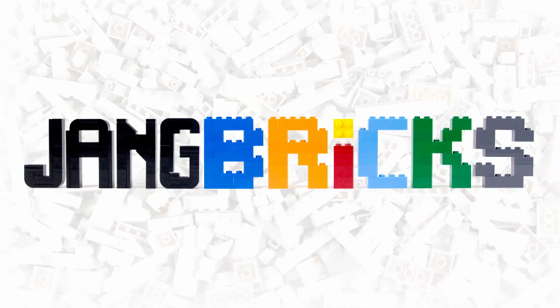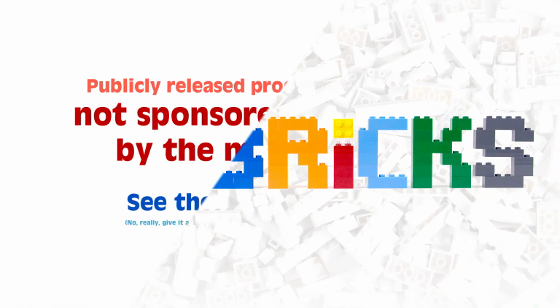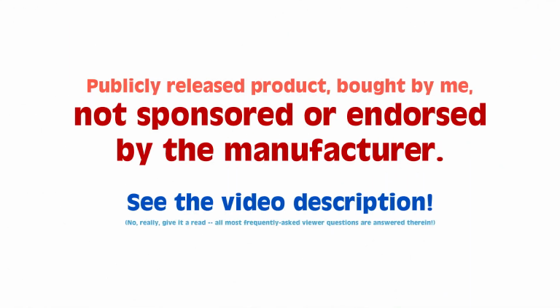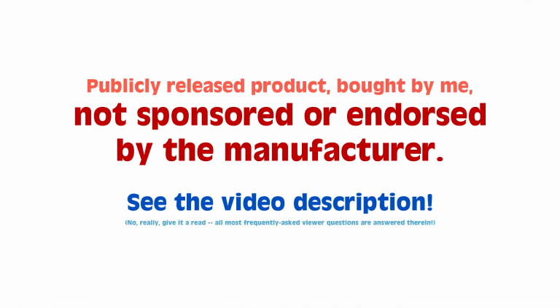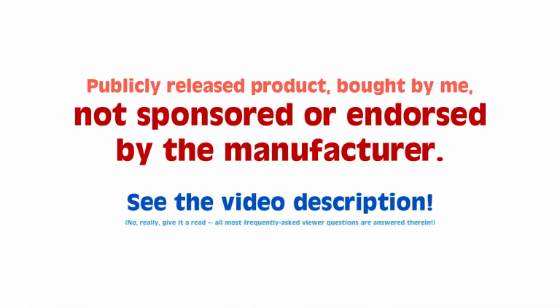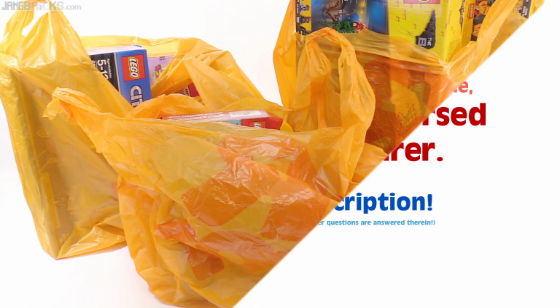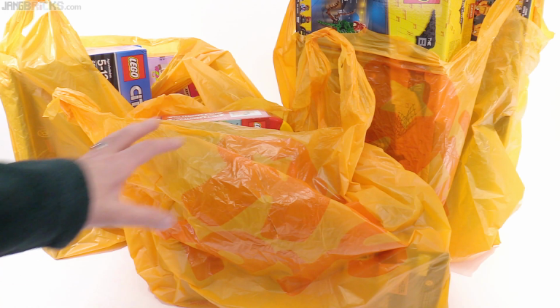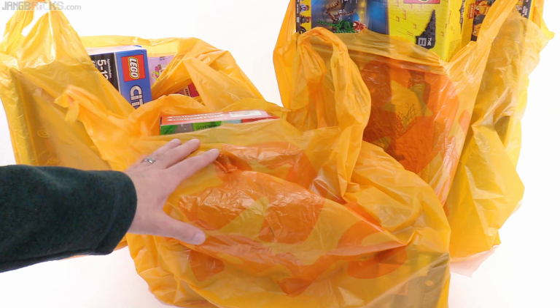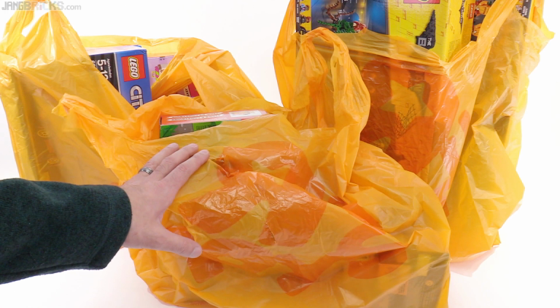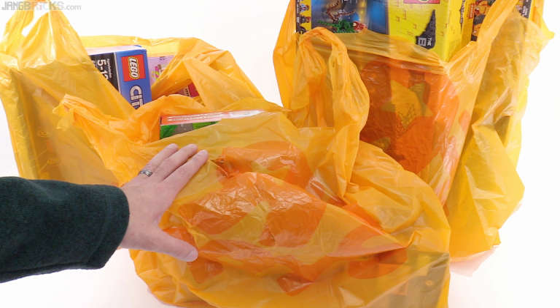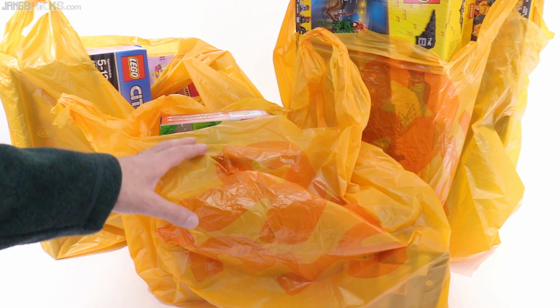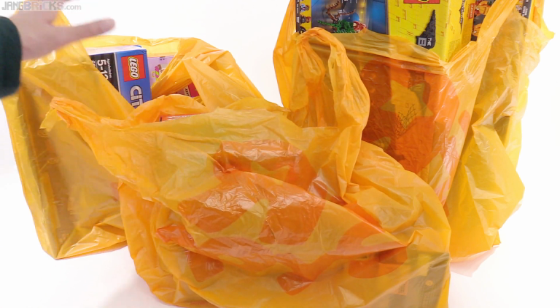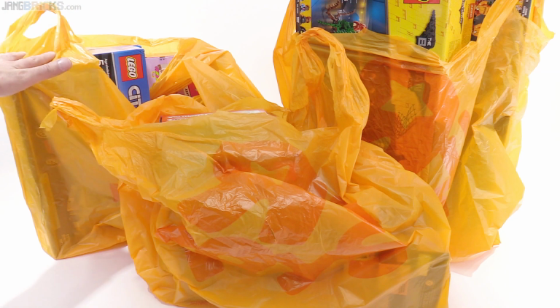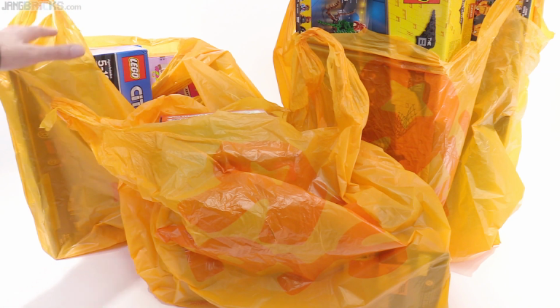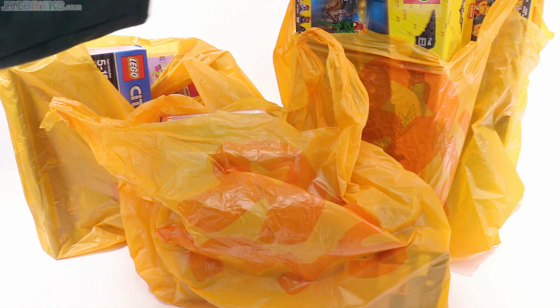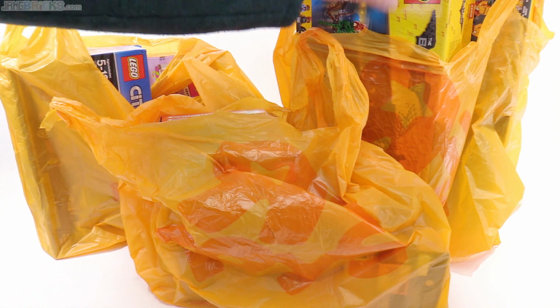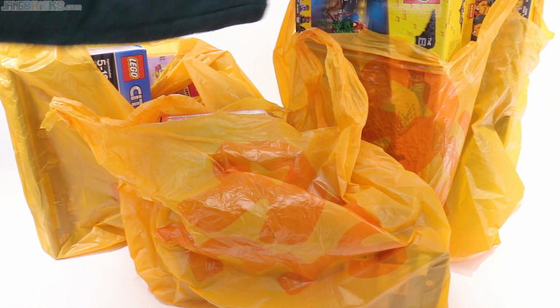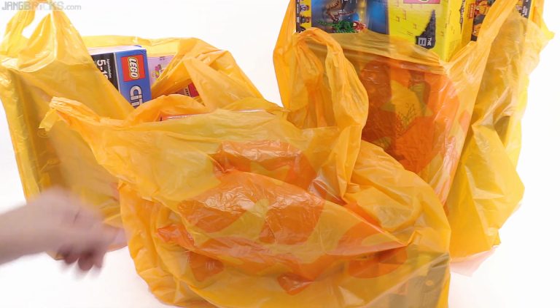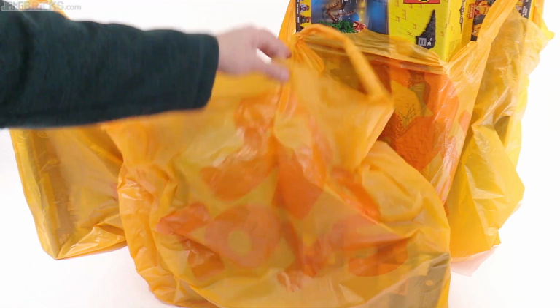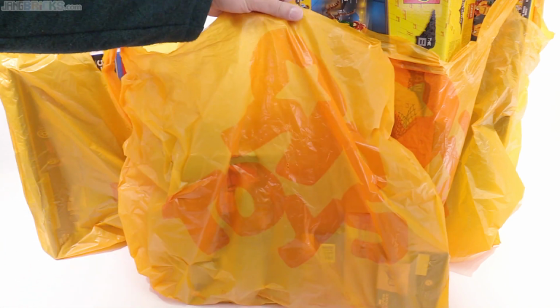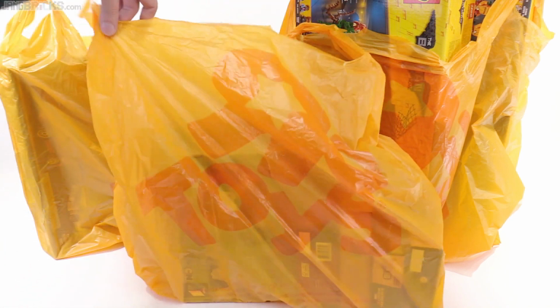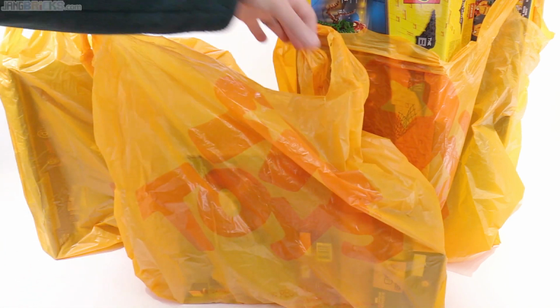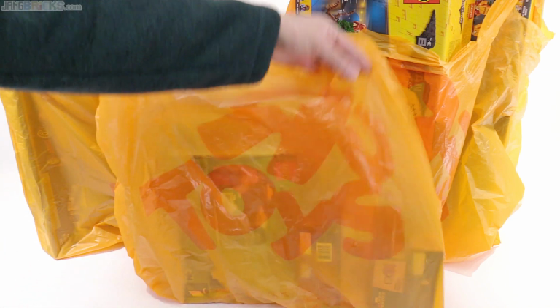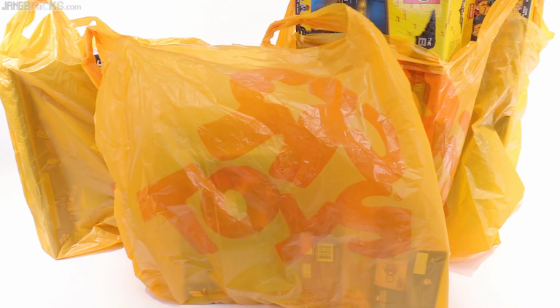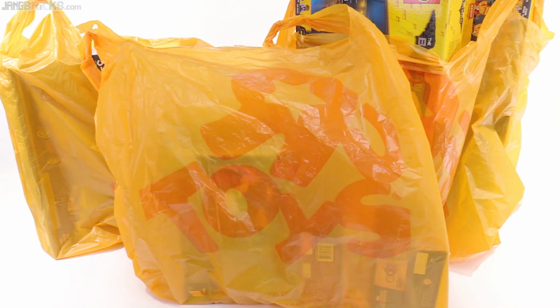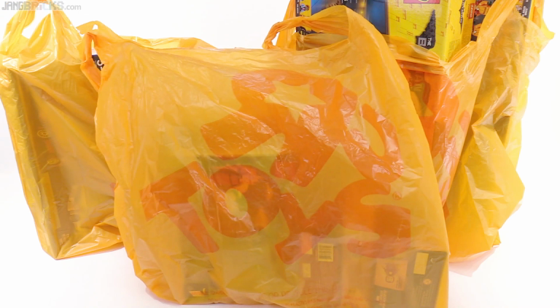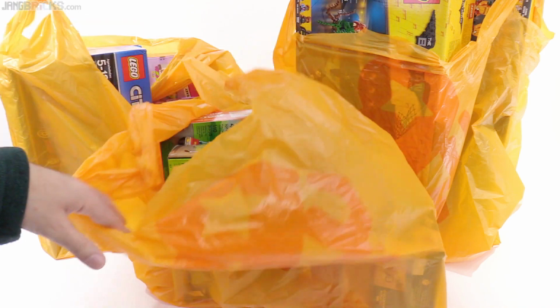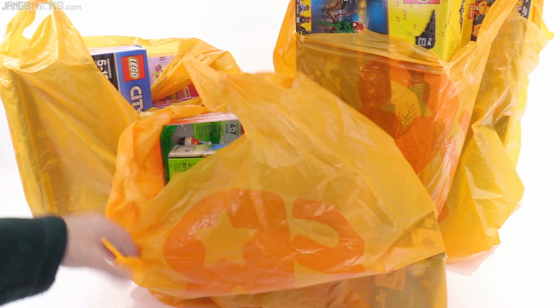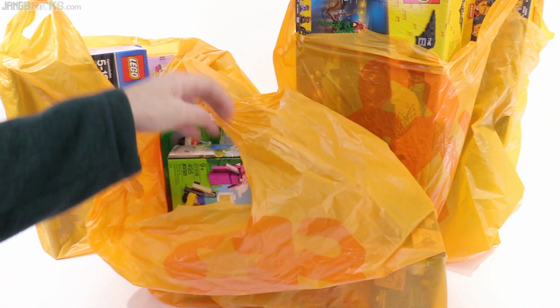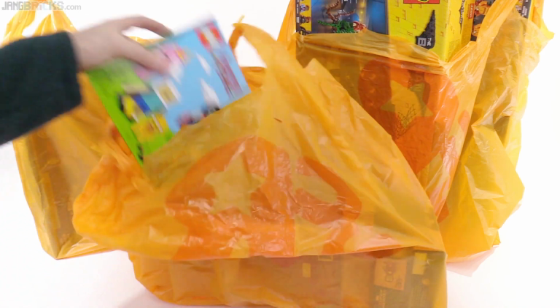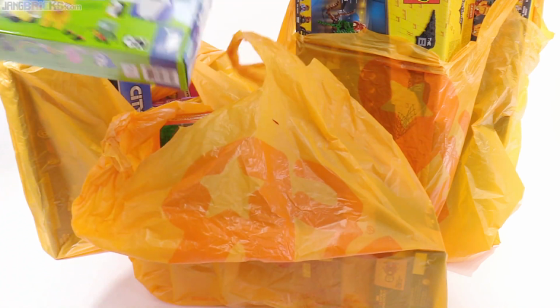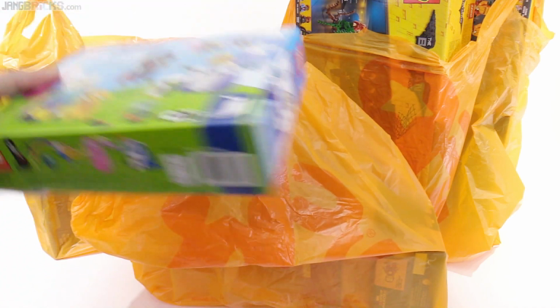Hey everyone, I have a bag again, and another bag, and another bag. Obviously it's from Toys R Us. Got some more stuff from them. Let's get into it.